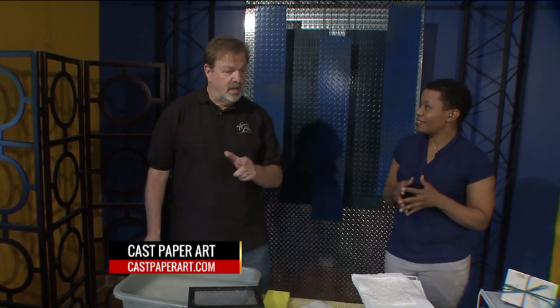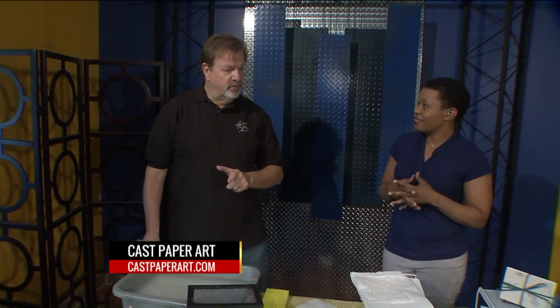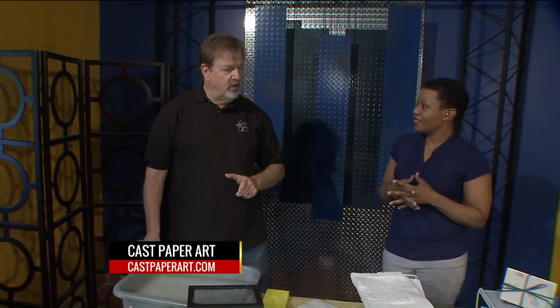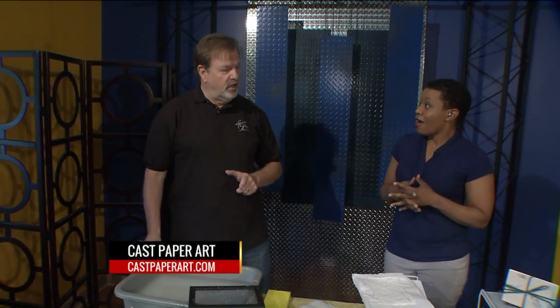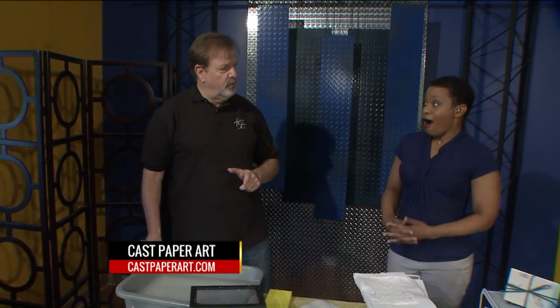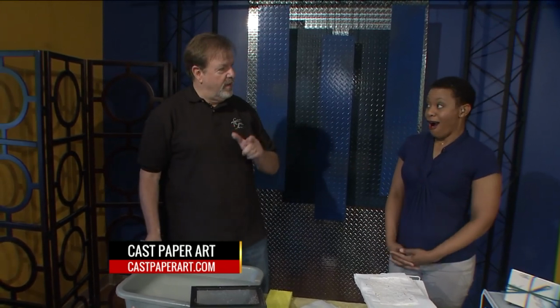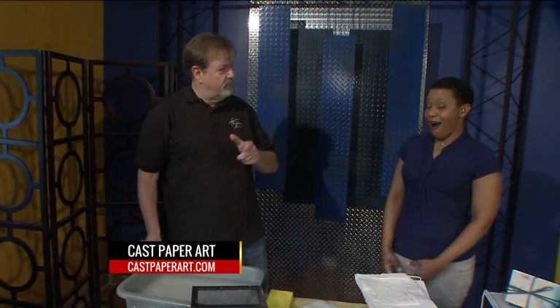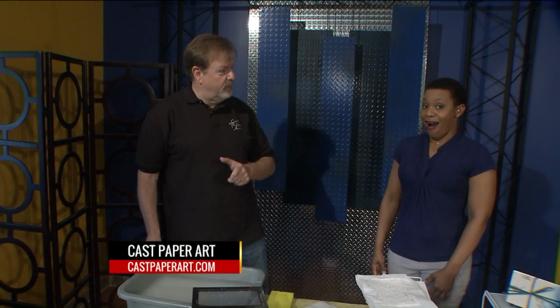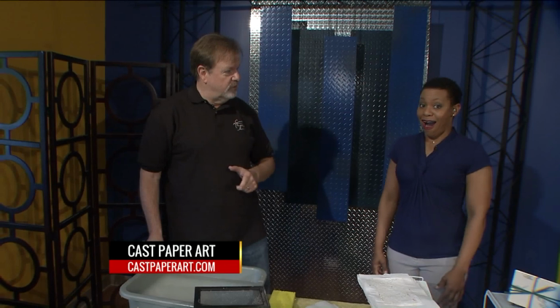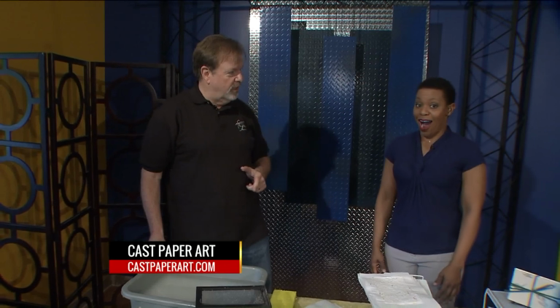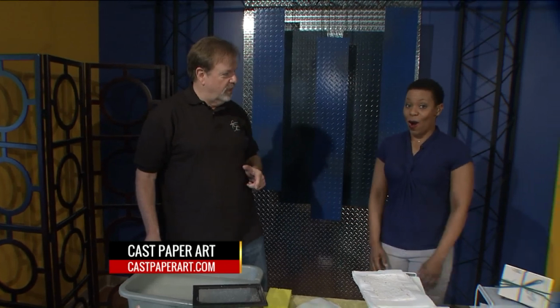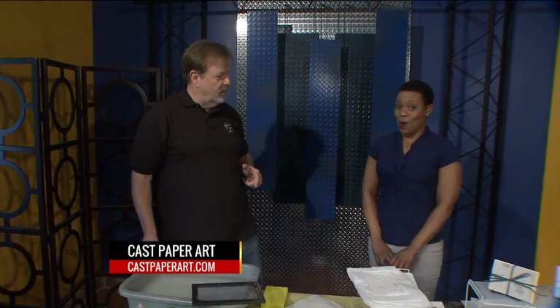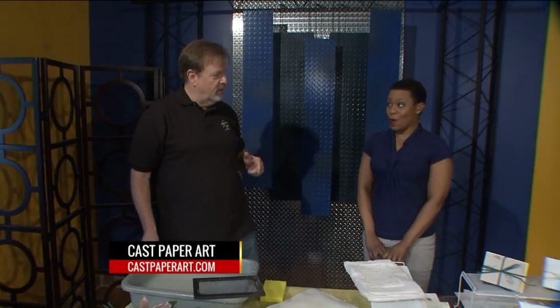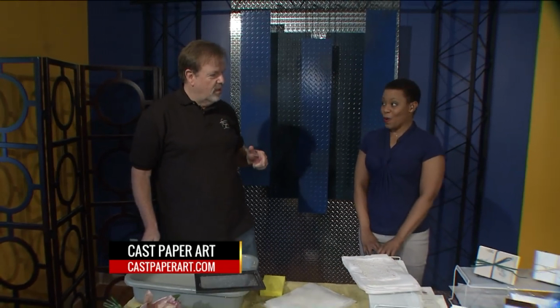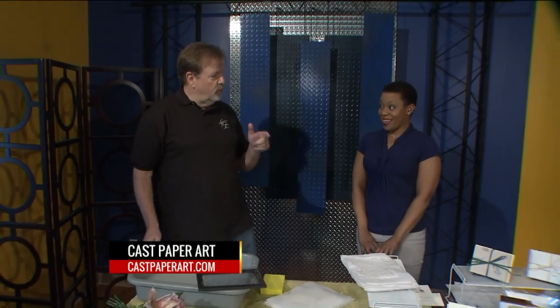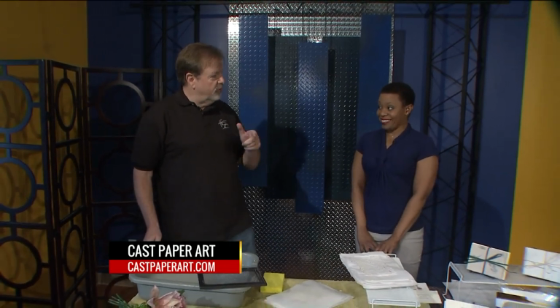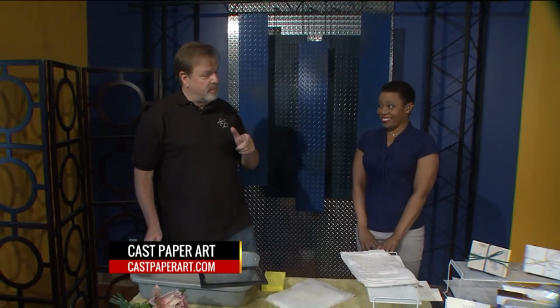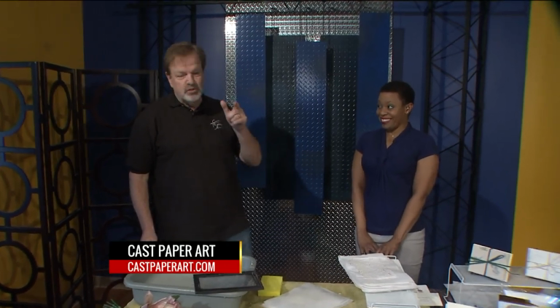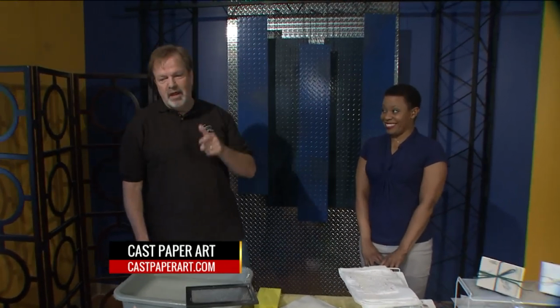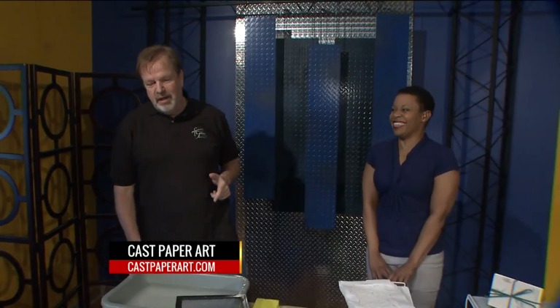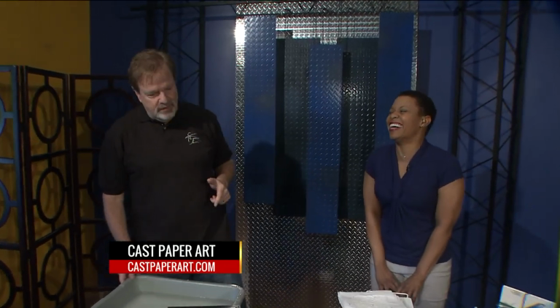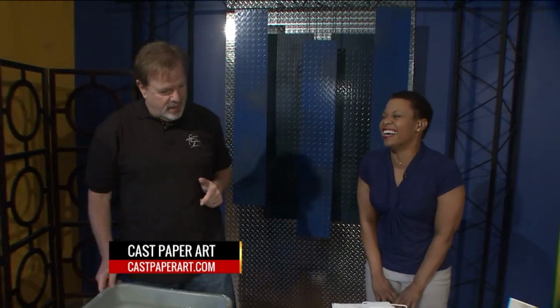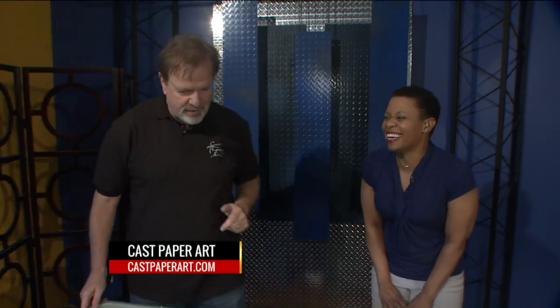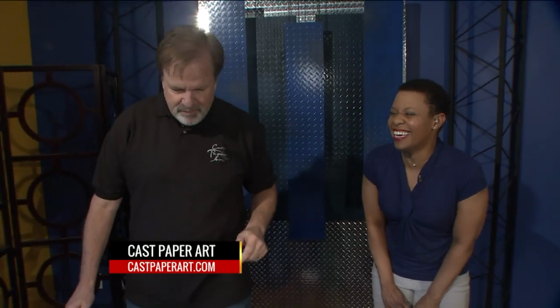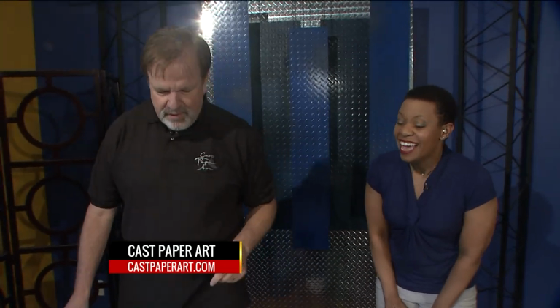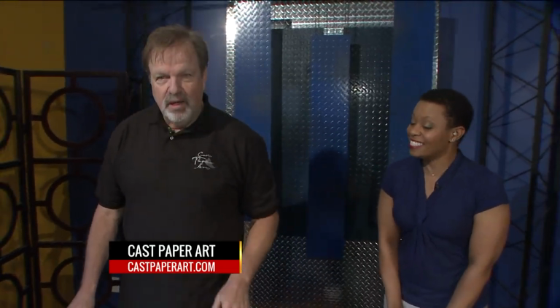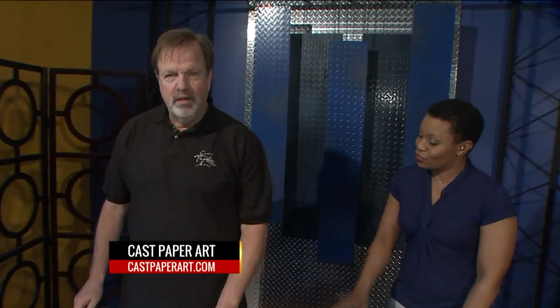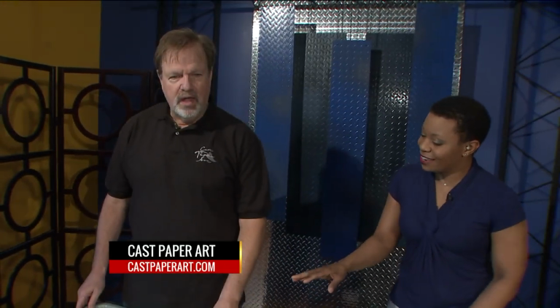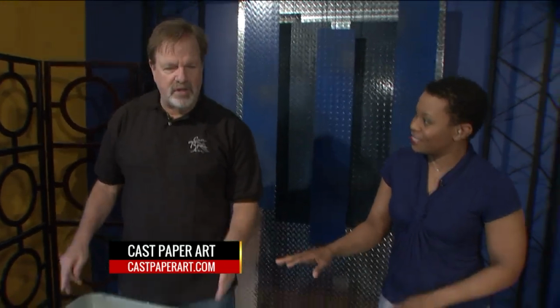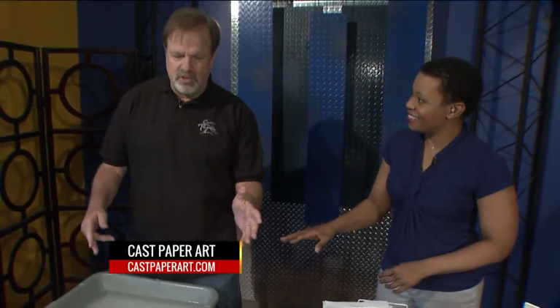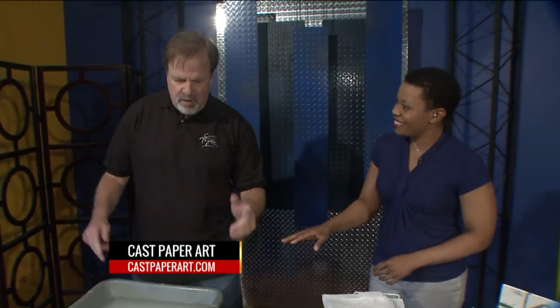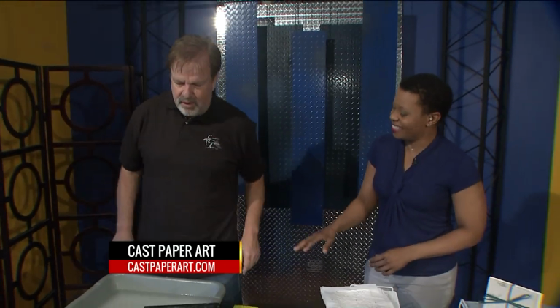I got a beautiful feeling we're making beautiful paper today. Is this how you start your day every day? I'm a singing paper maker.